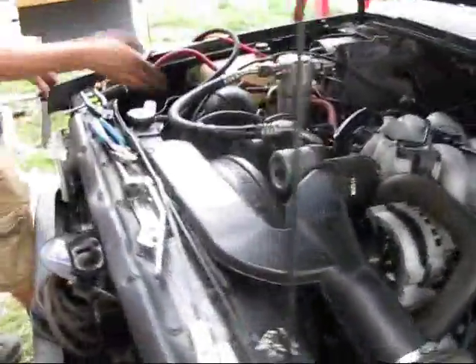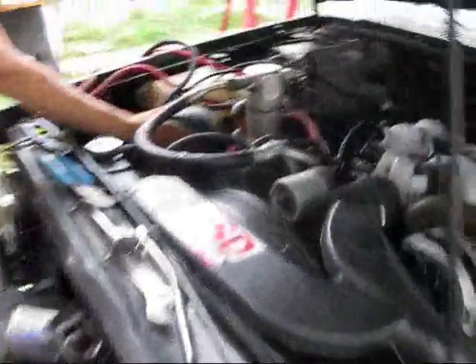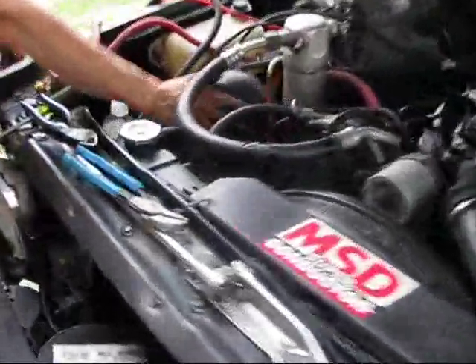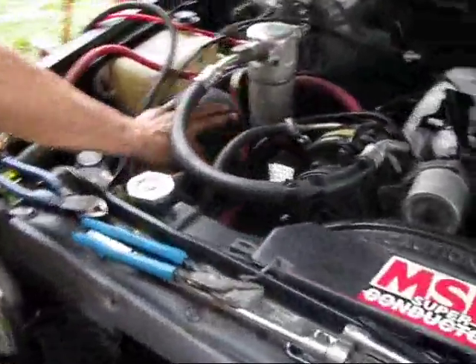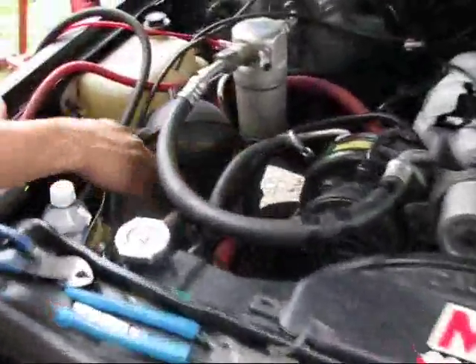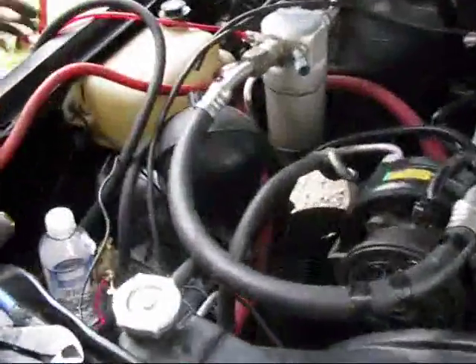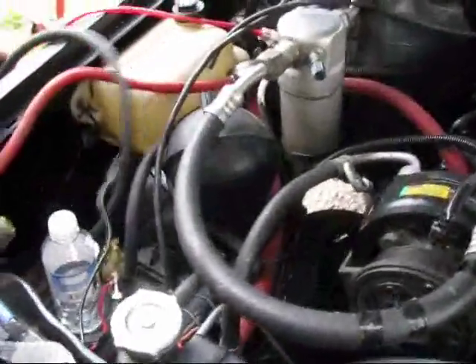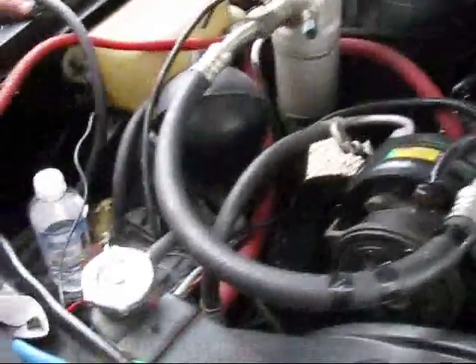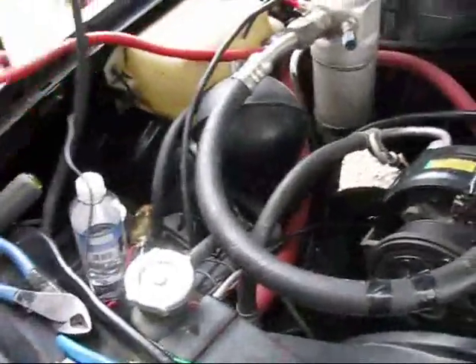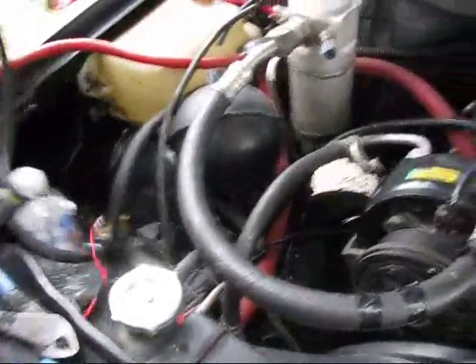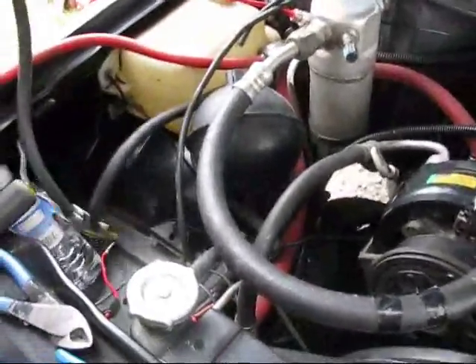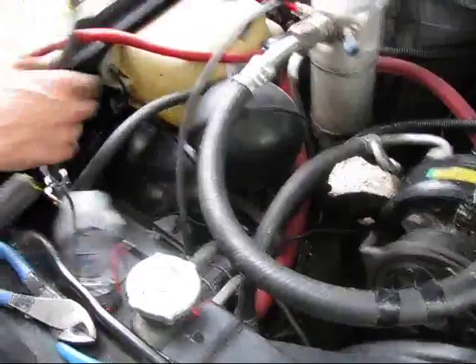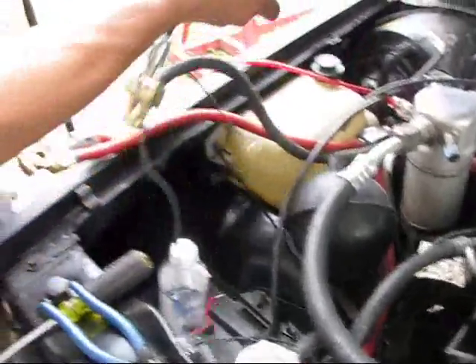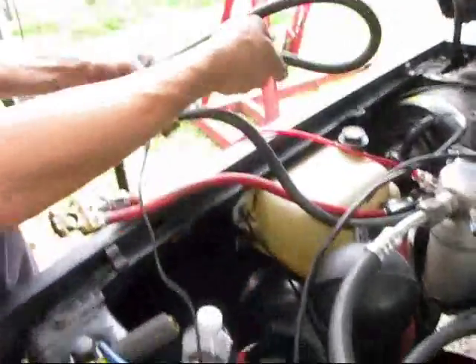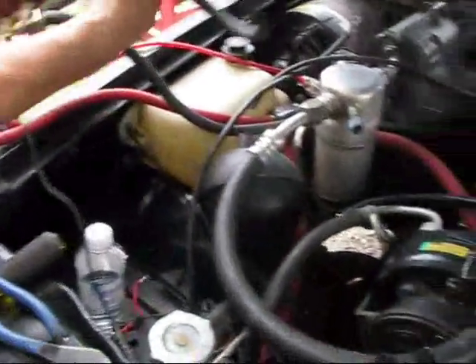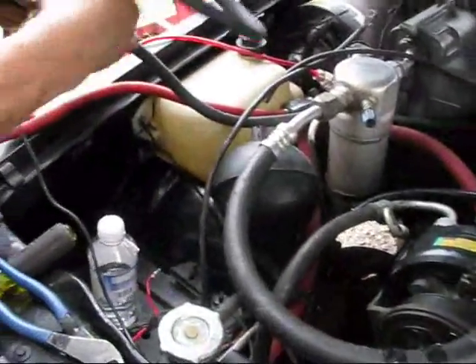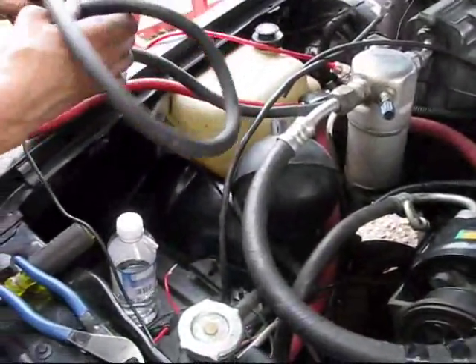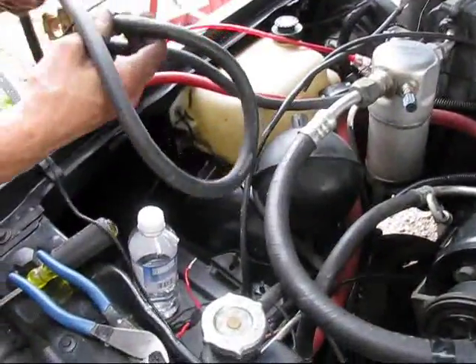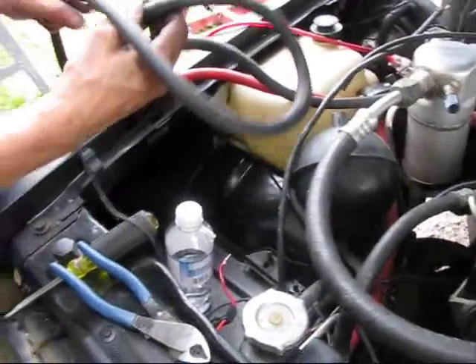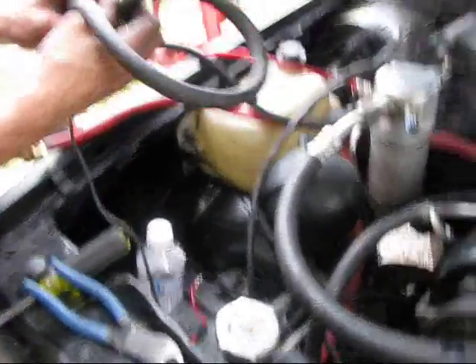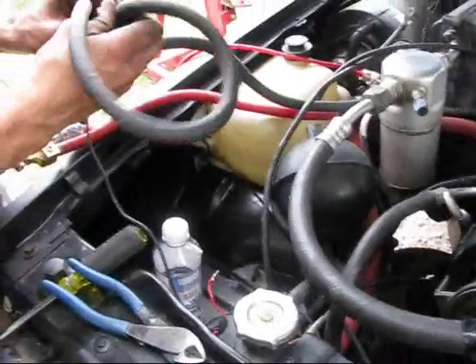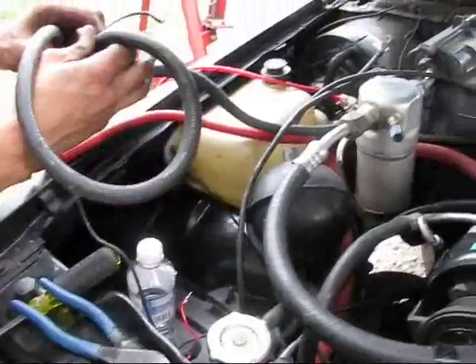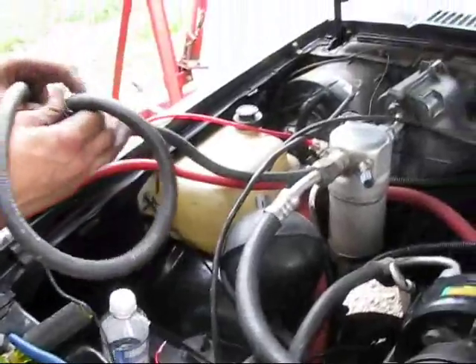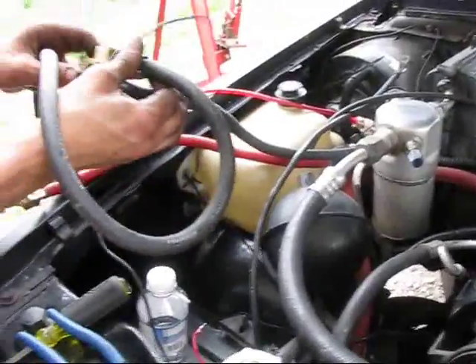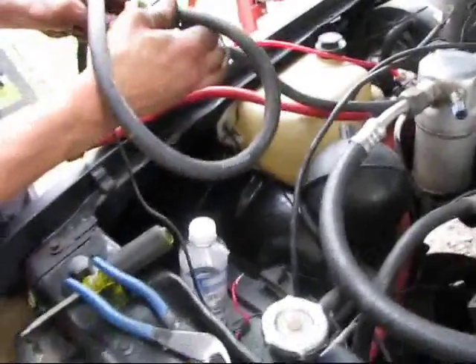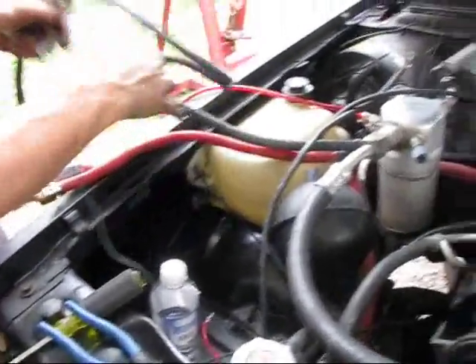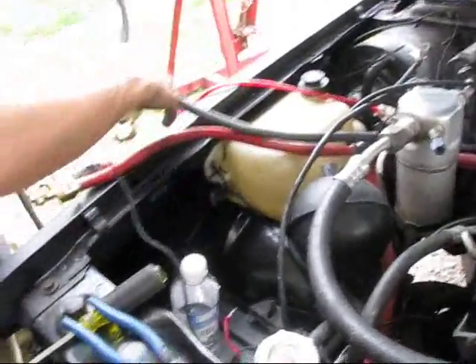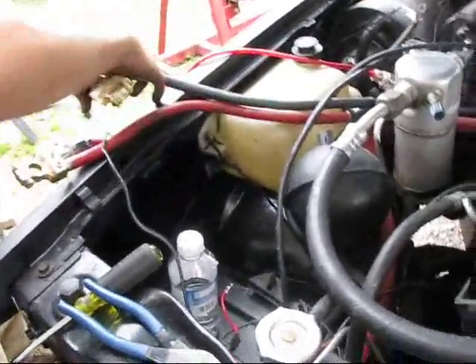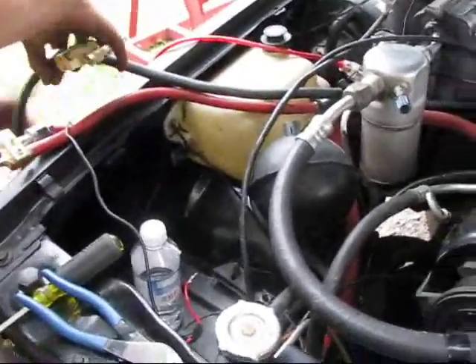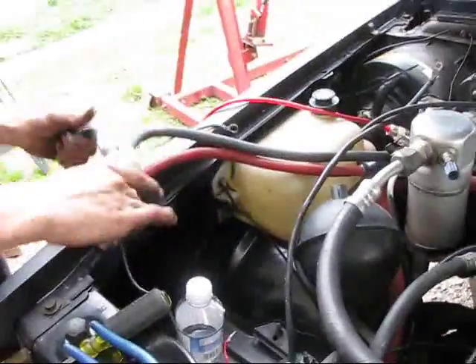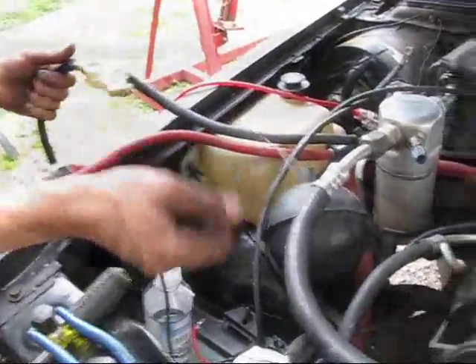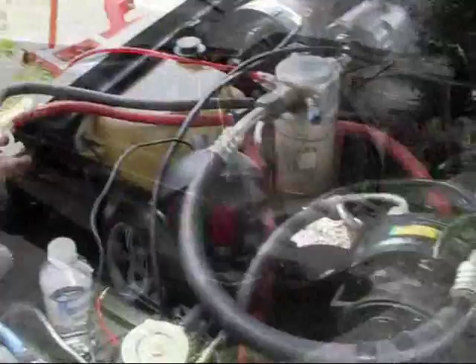I'm going to mount the vacuum tit and then make sense of some of these wires. This one's loose — there's so many wires. It's like the greatest thing that's ever happened. I know what this one was; this was actually on the ground.